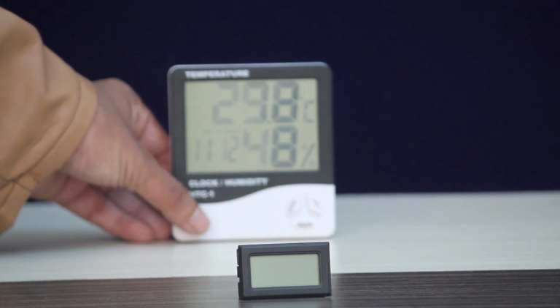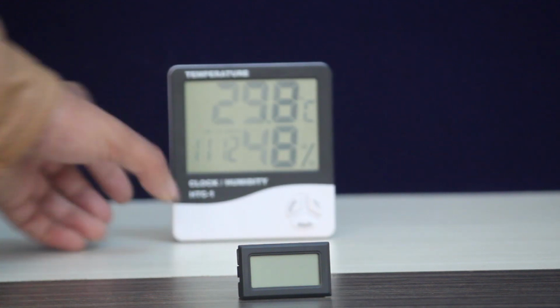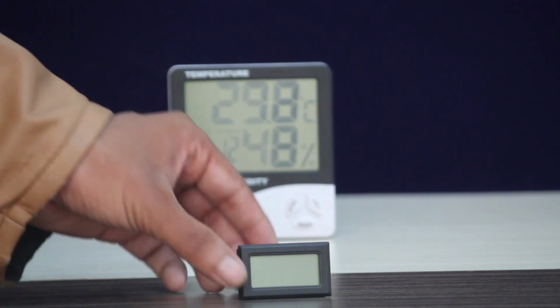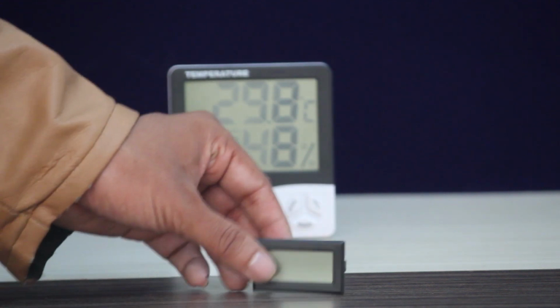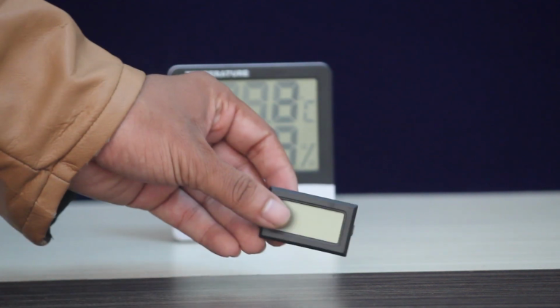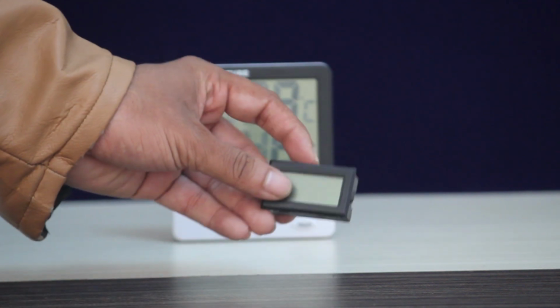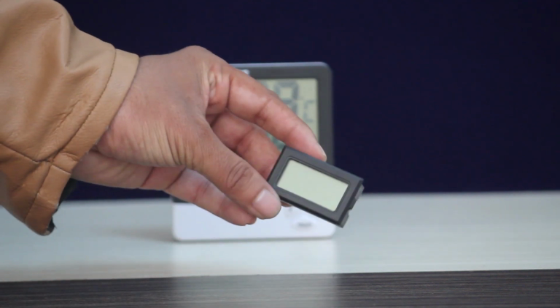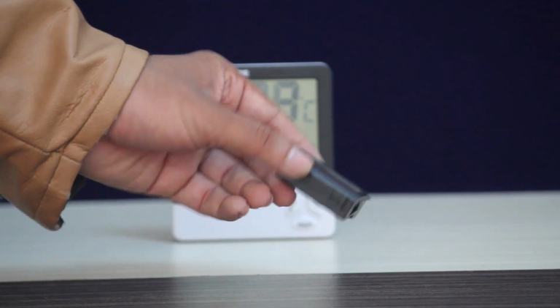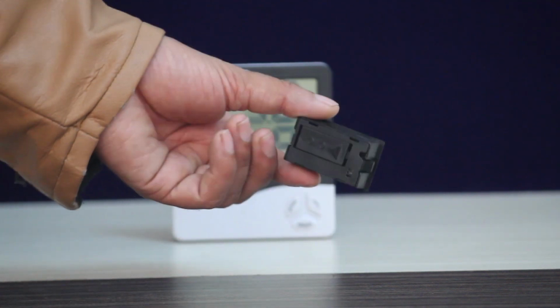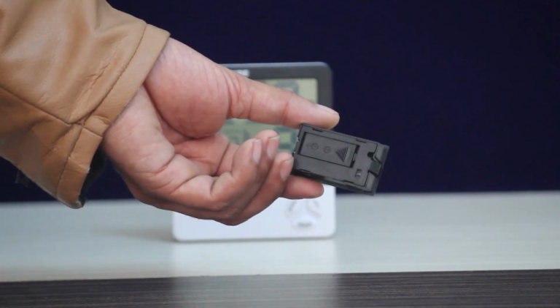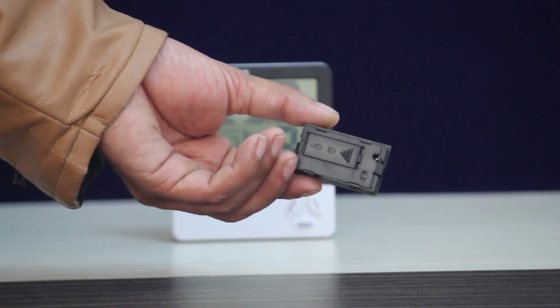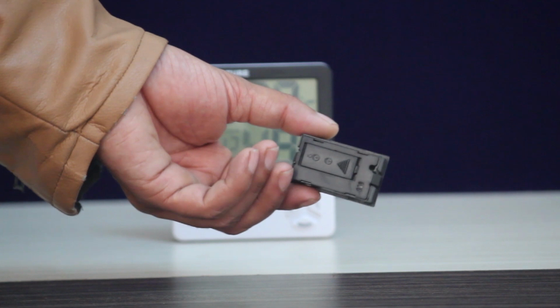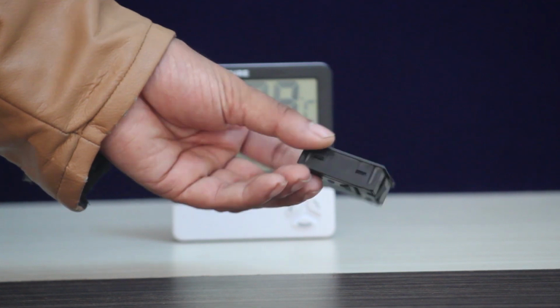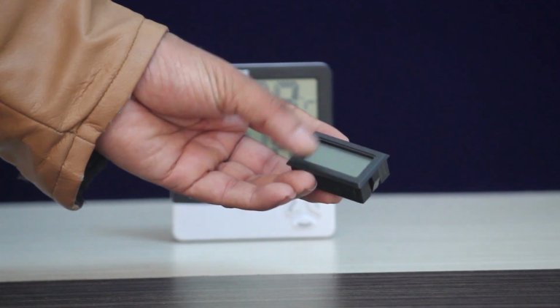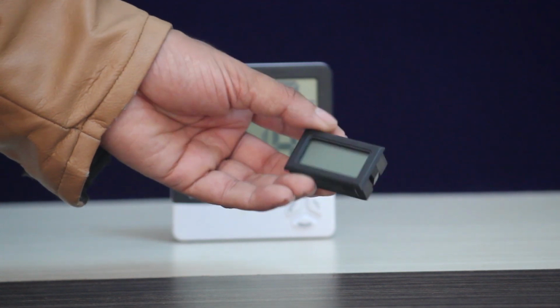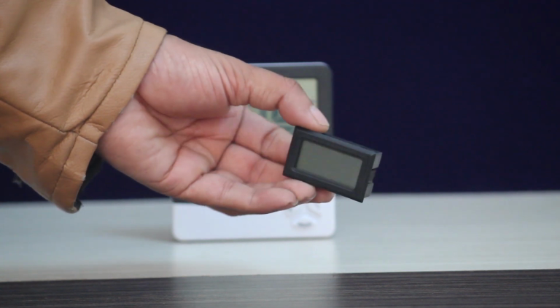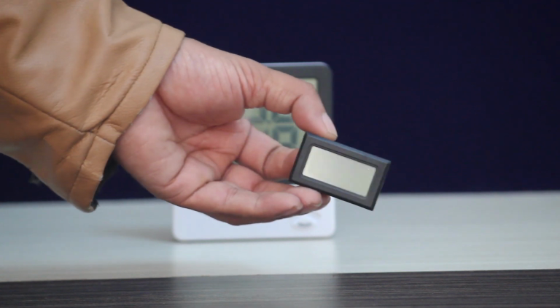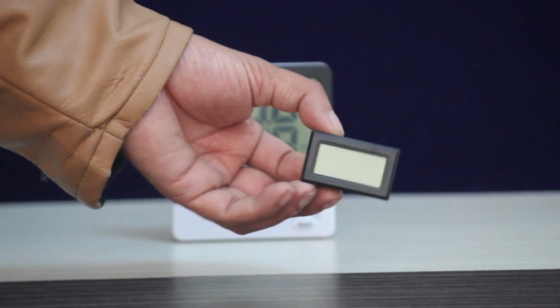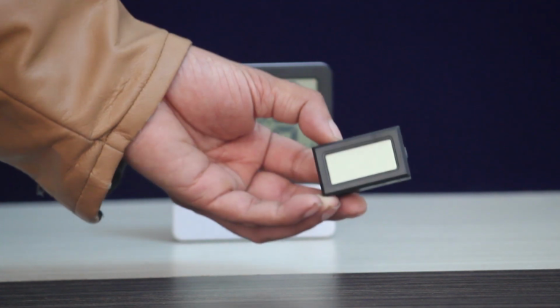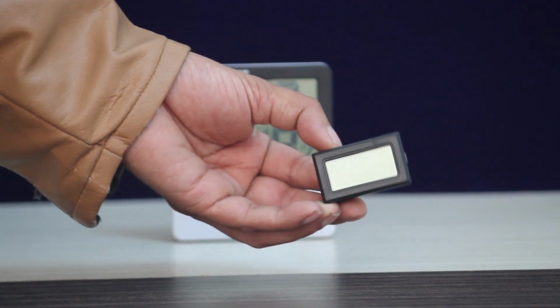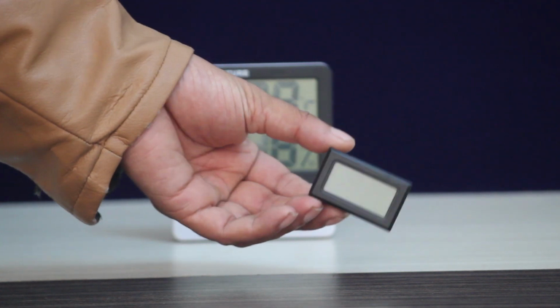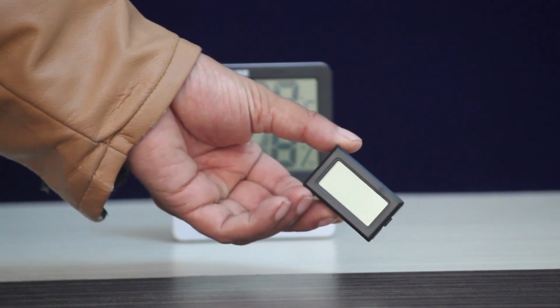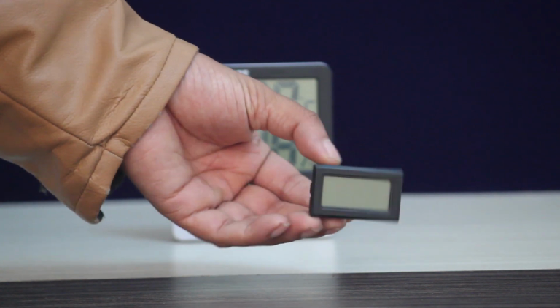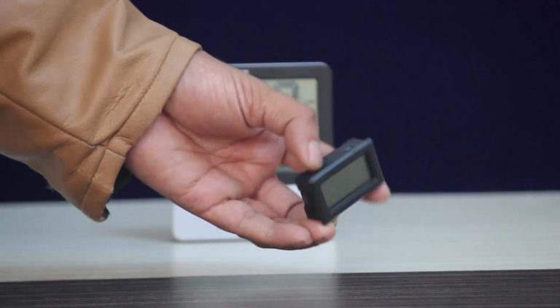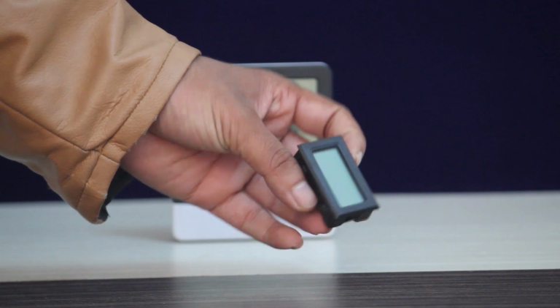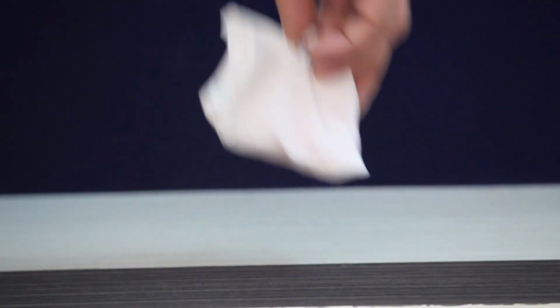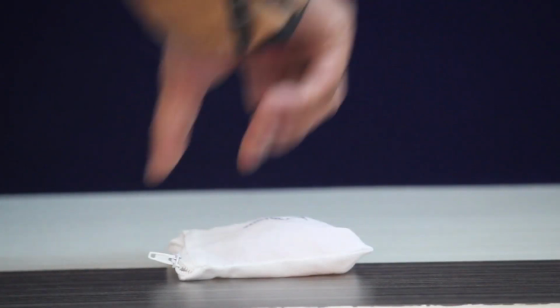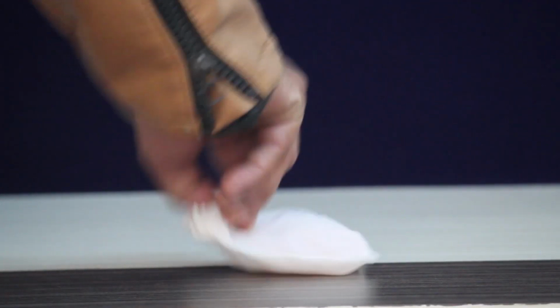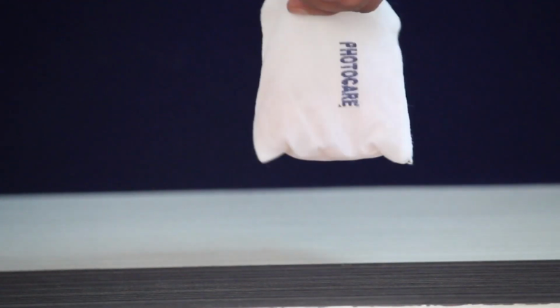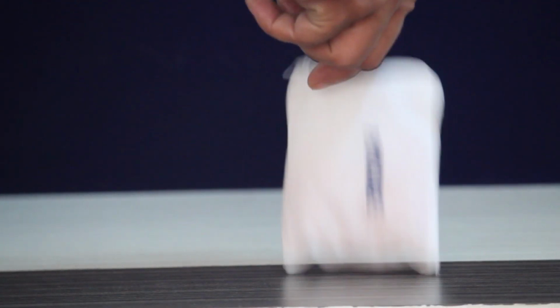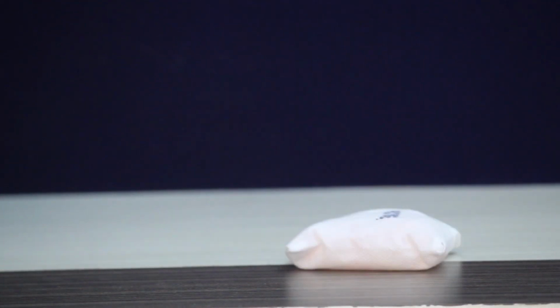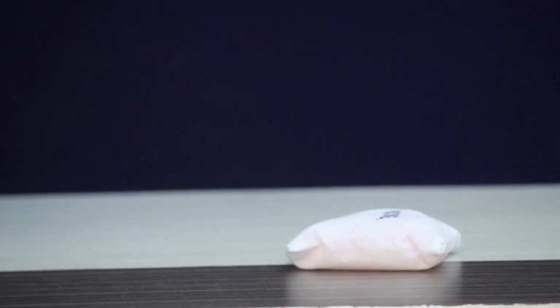This is a temperature meter. This is a small battery.